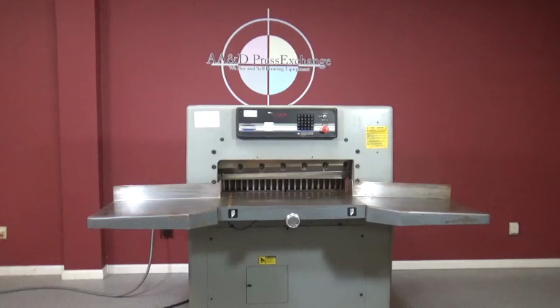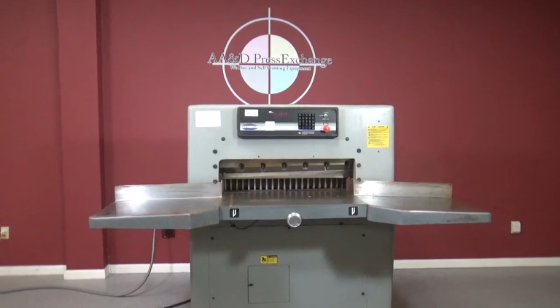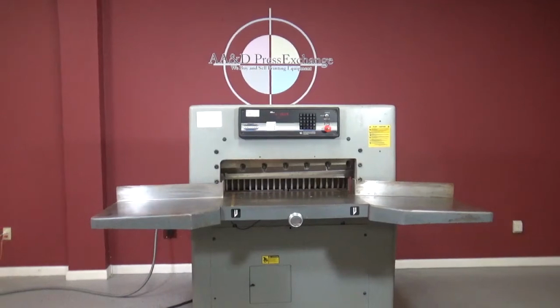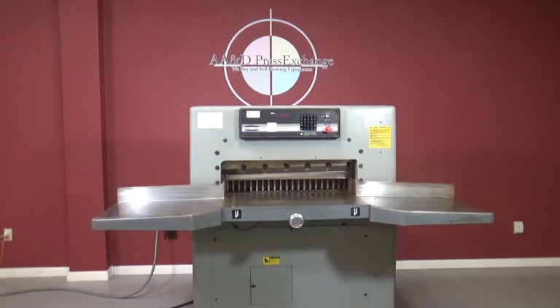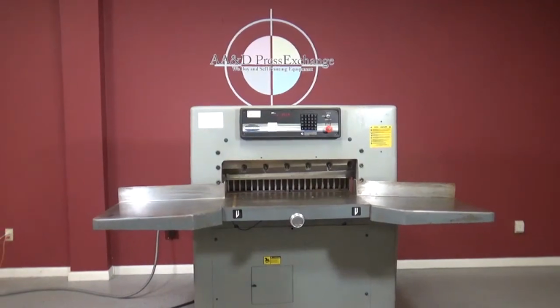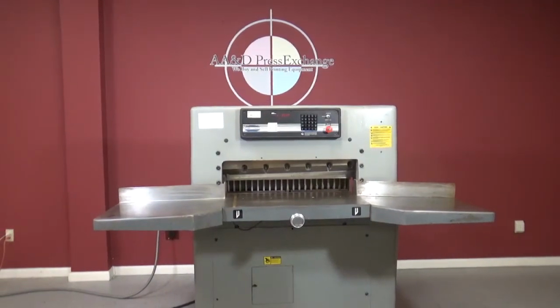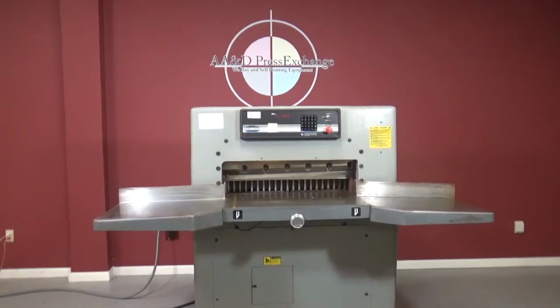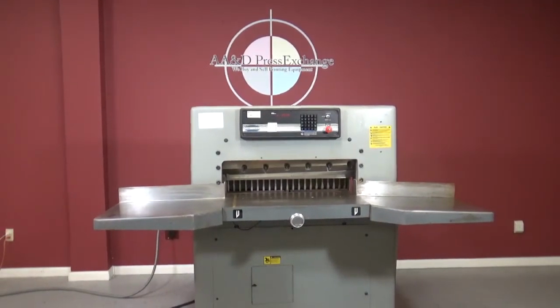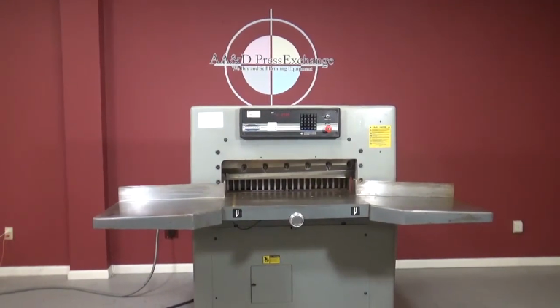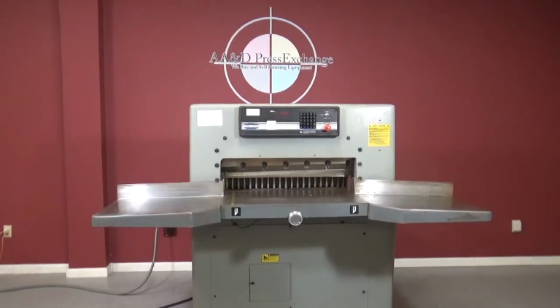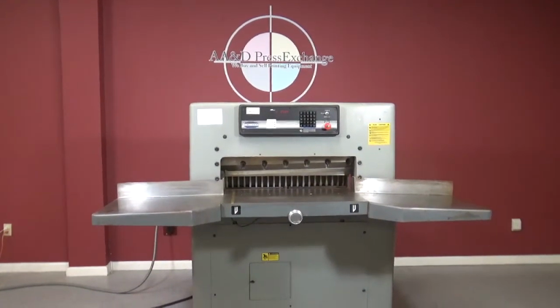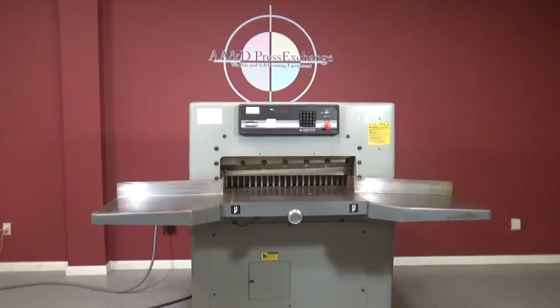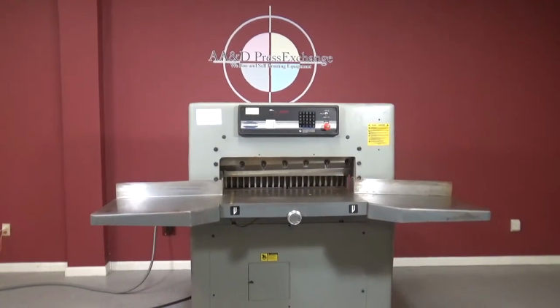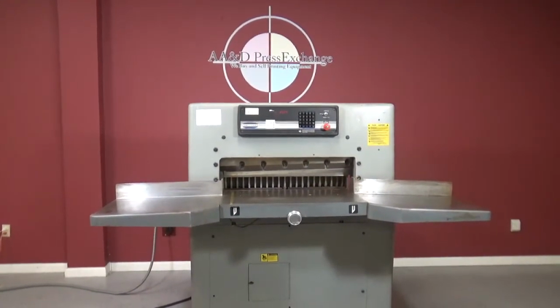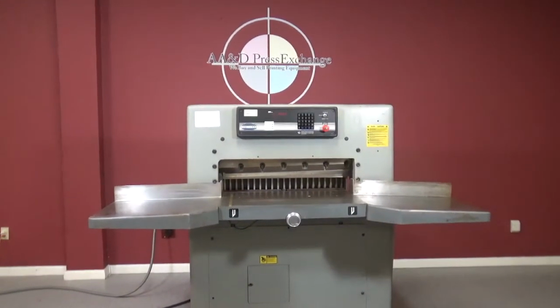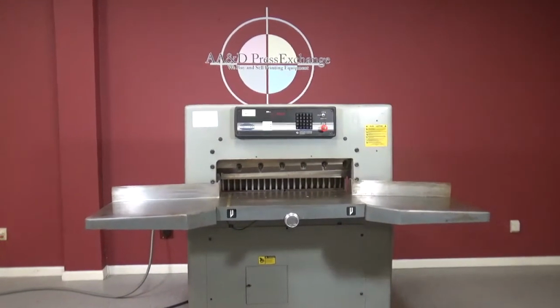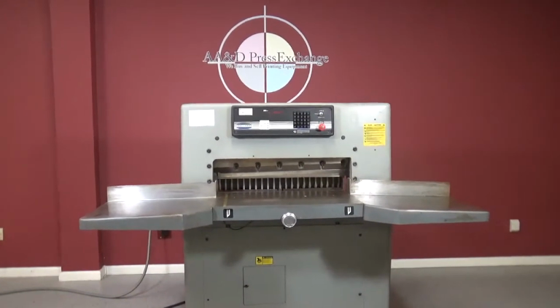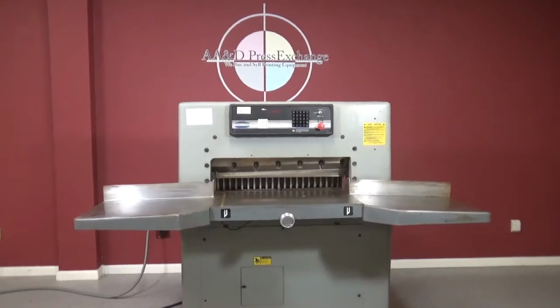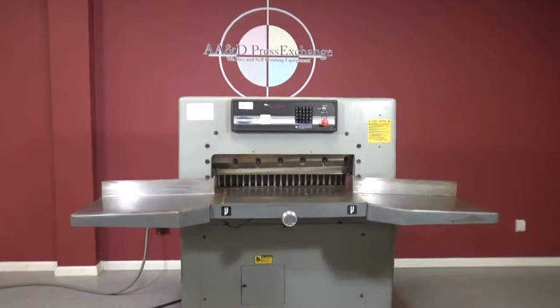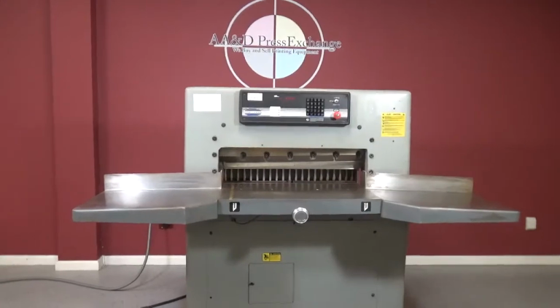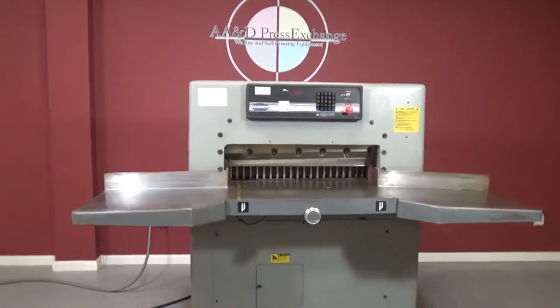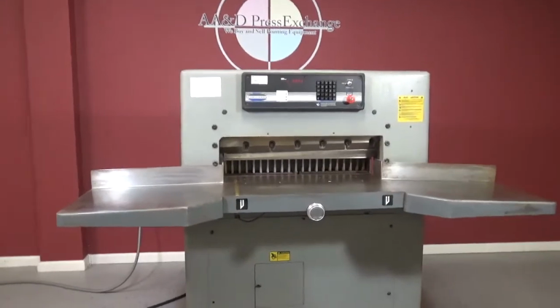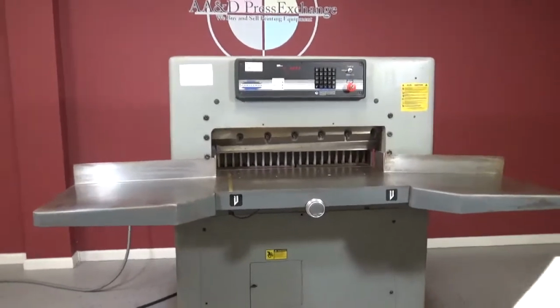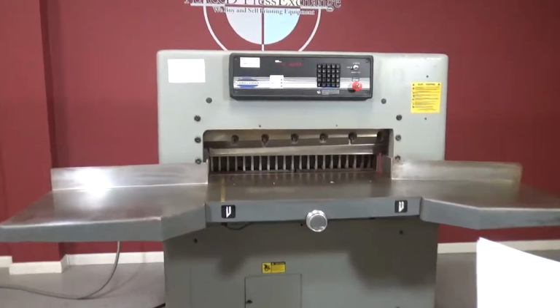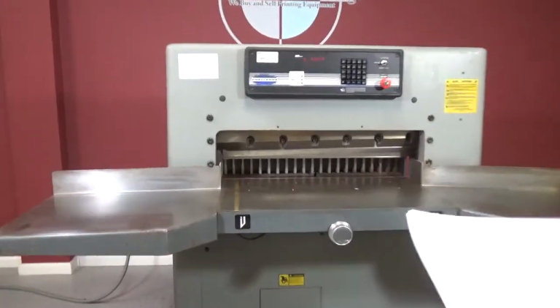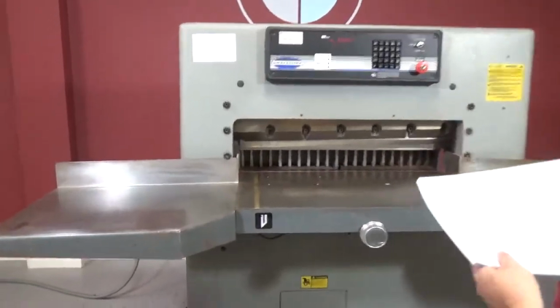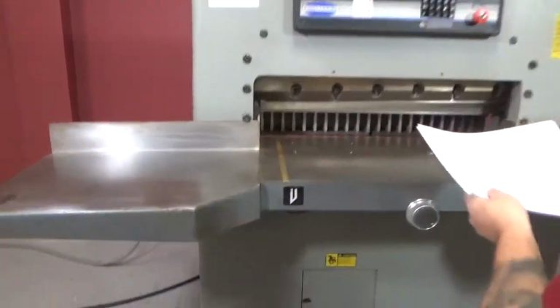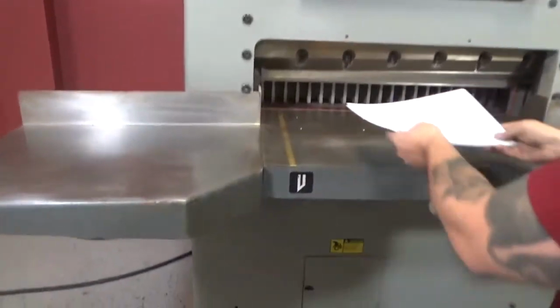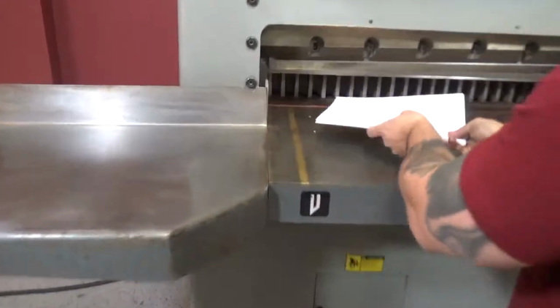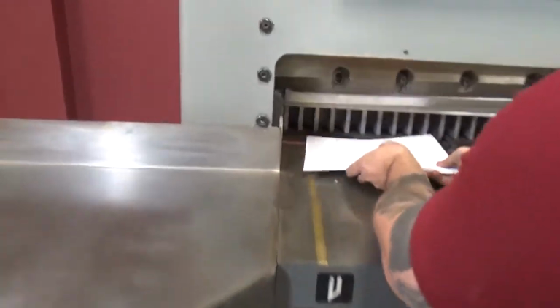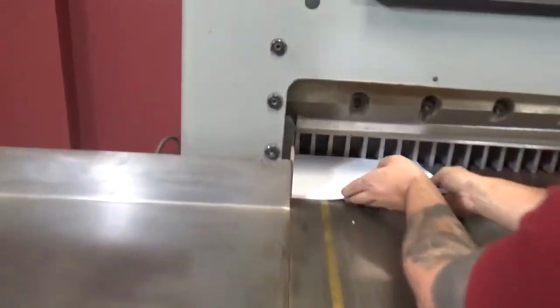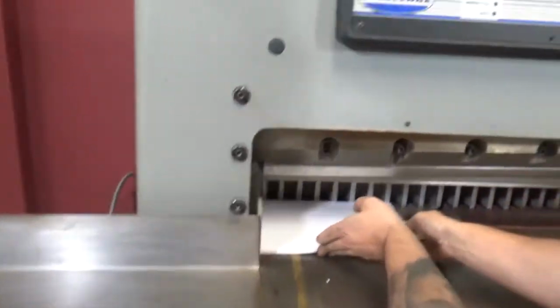Up for auction is a Challenge MPX 305 Hydraulic Paper Cutter. We're going to go ahead and make some cuts.